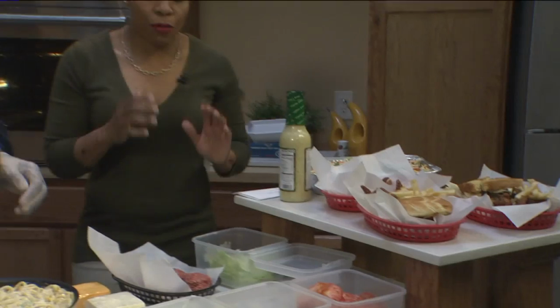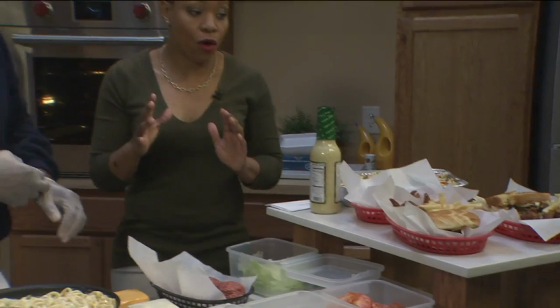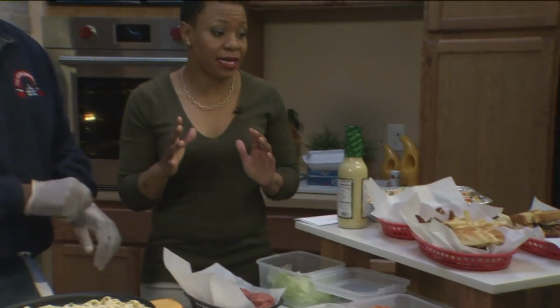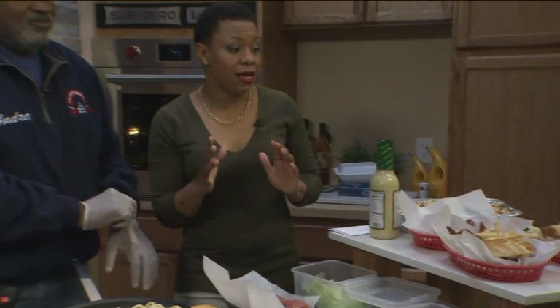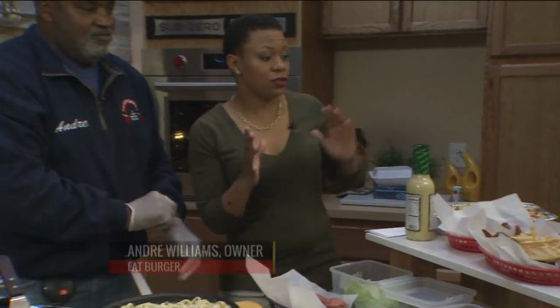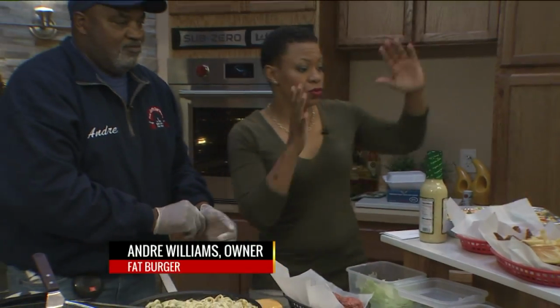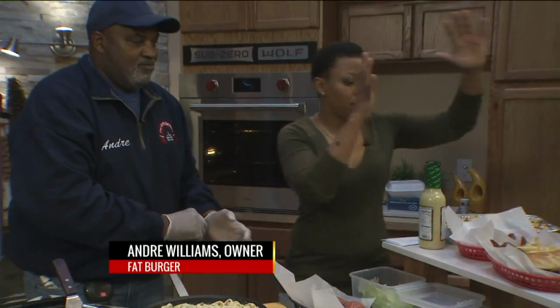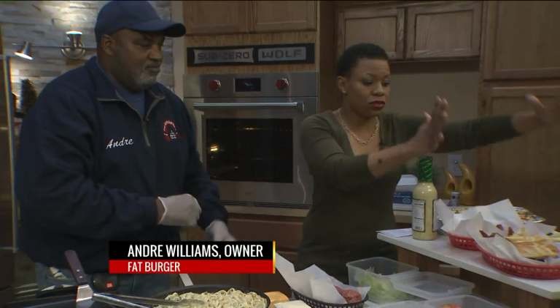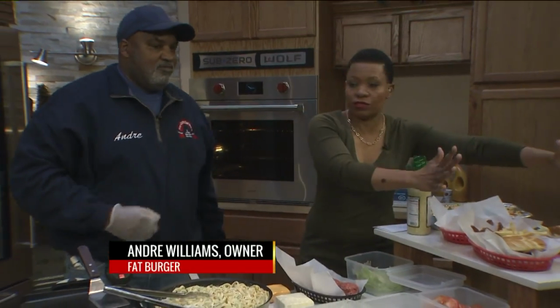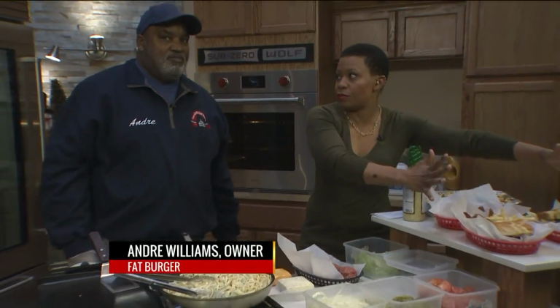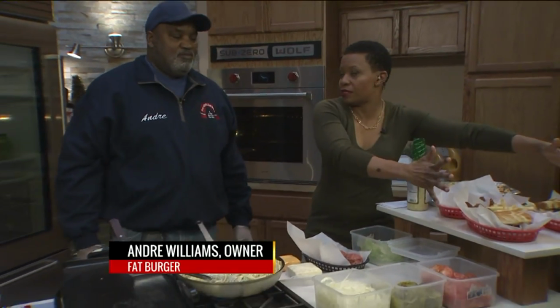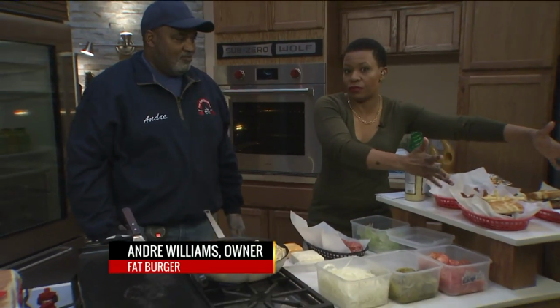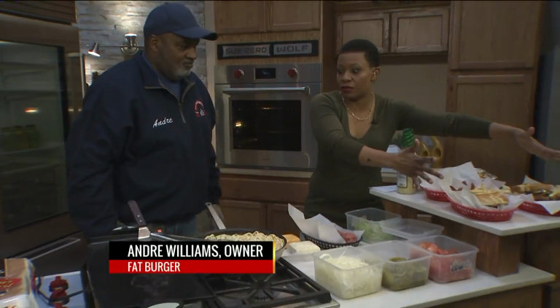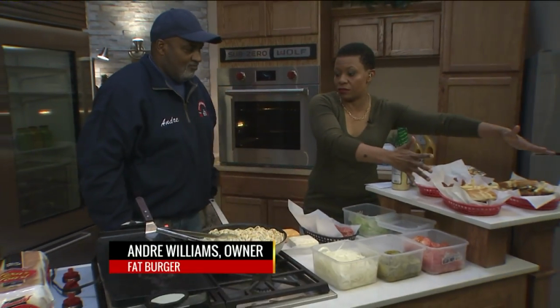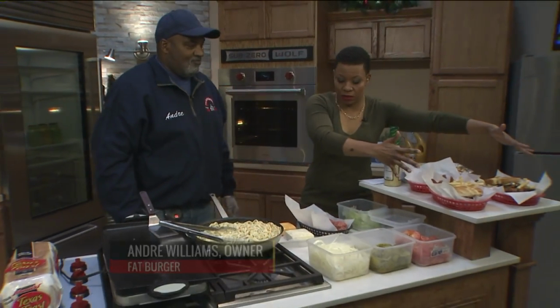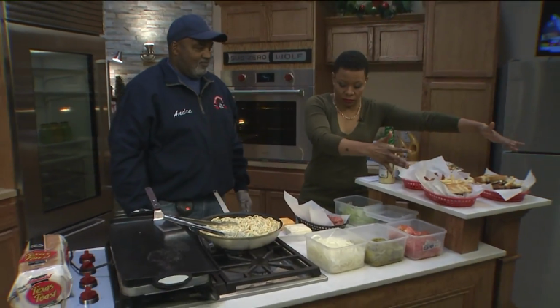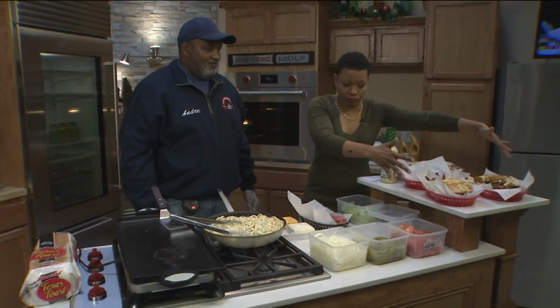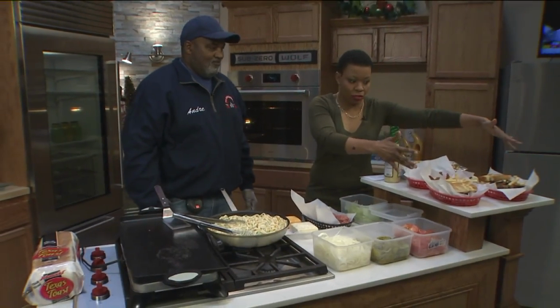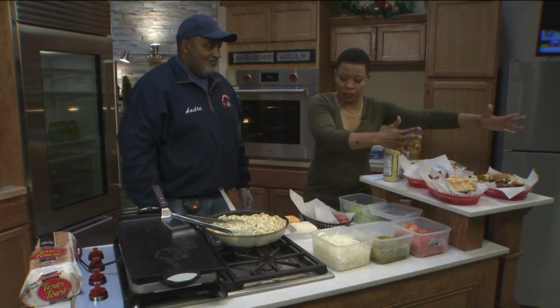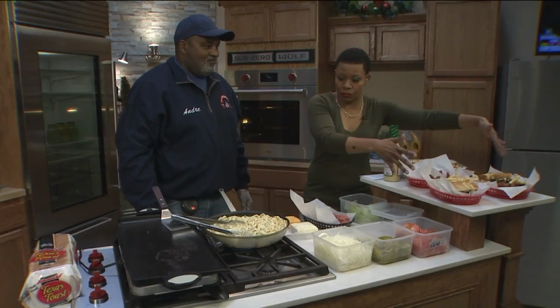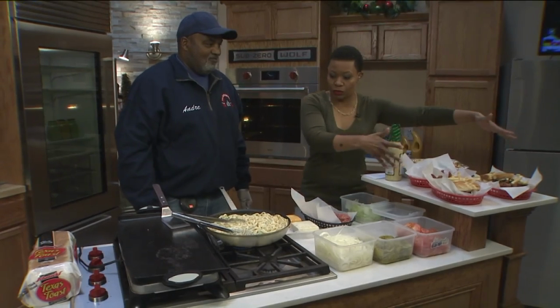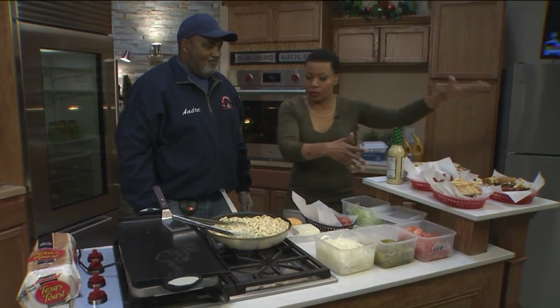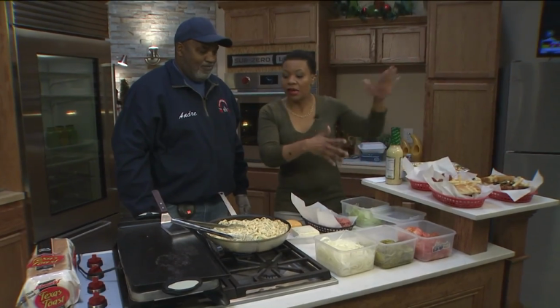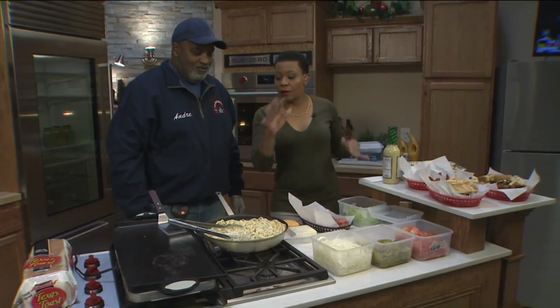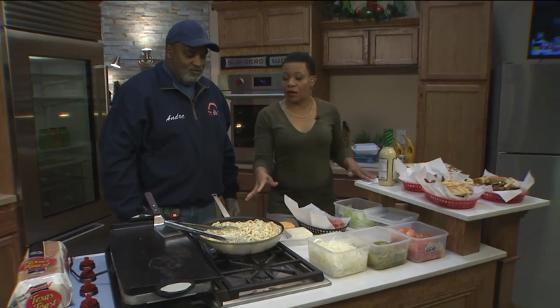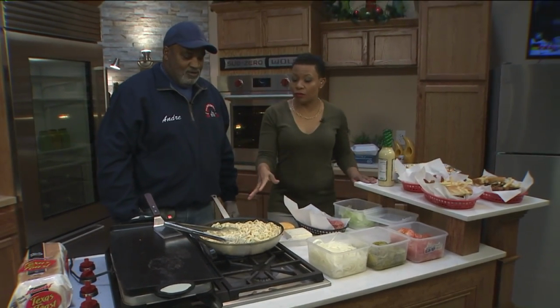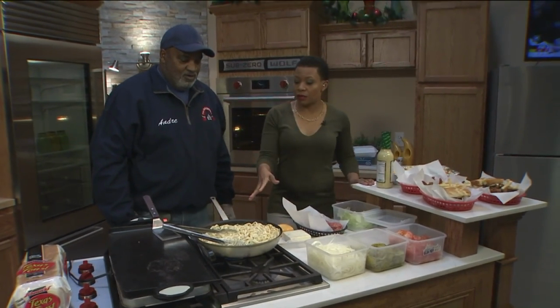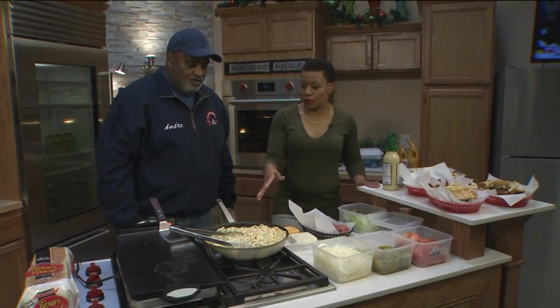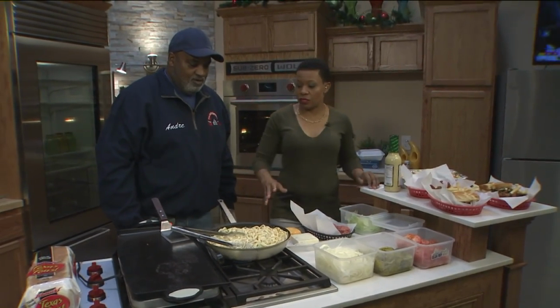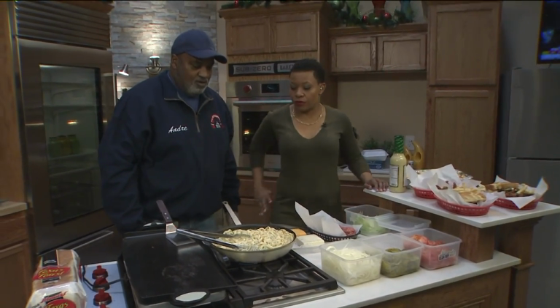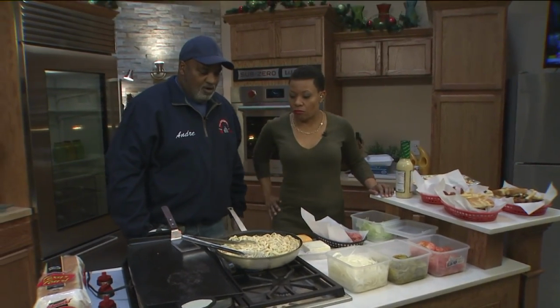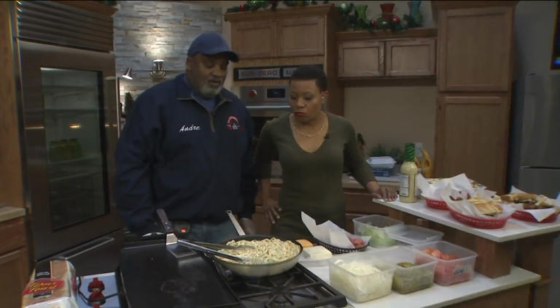Down in North St. Louis, we have Andre Williams — he's the owner of Fatburger. Before we get into these gorgeous babies over here, because these are absolute beauty, tell me how do you make the fettuccine Alfredo?